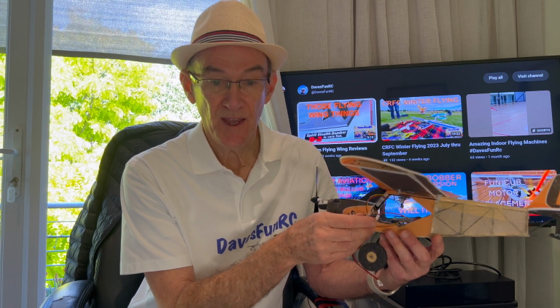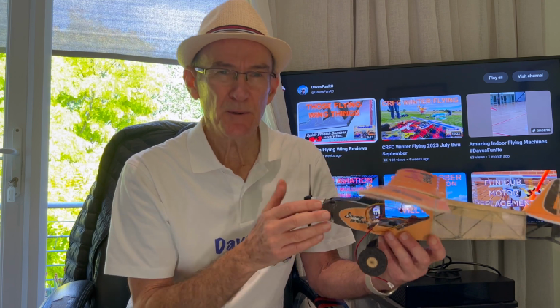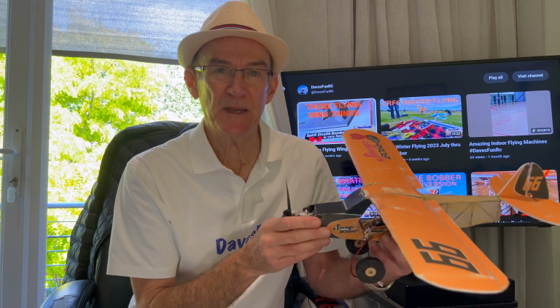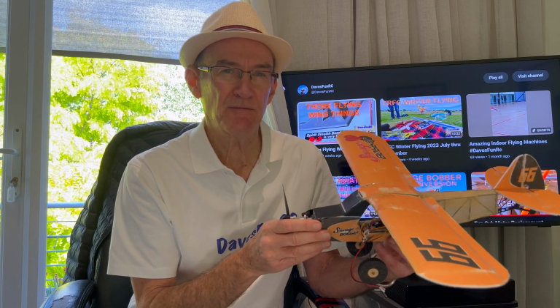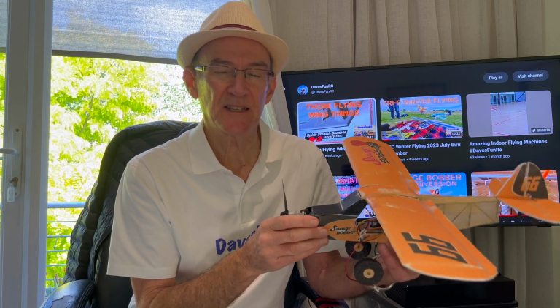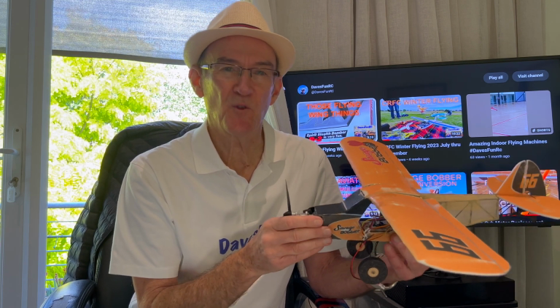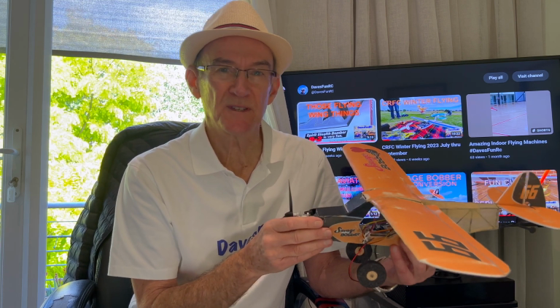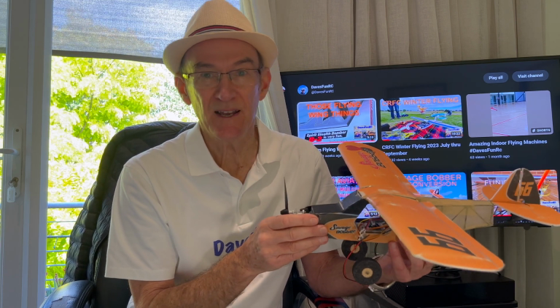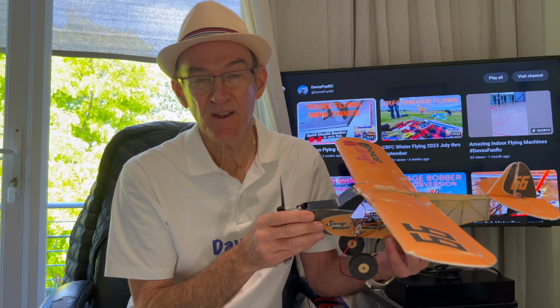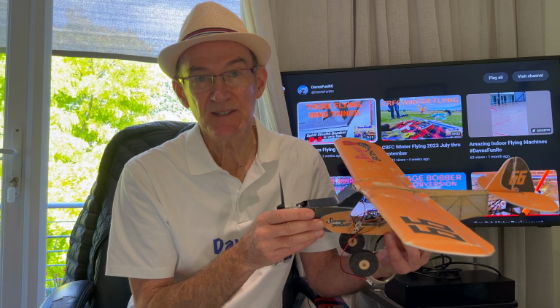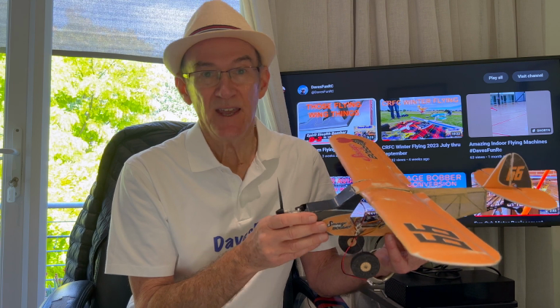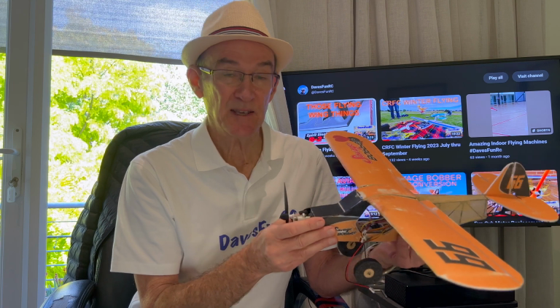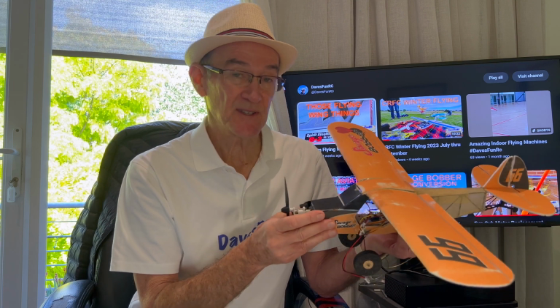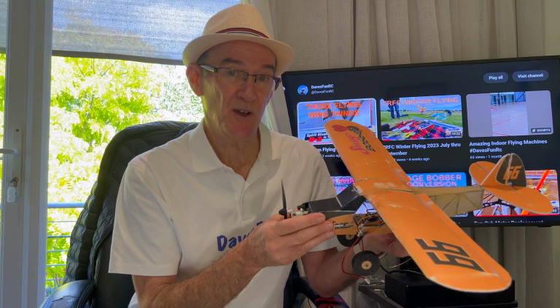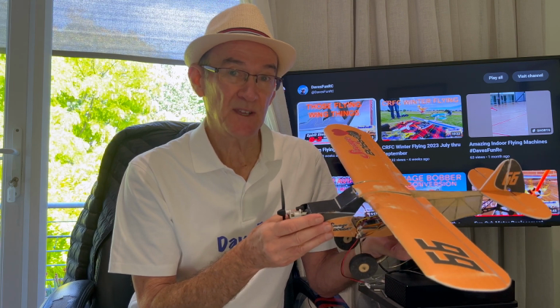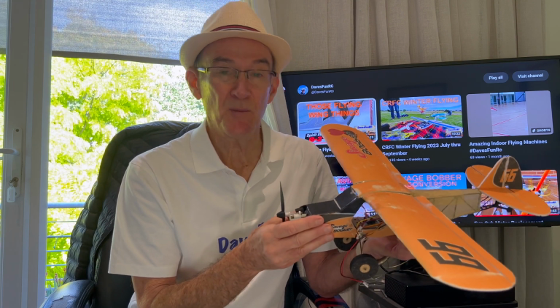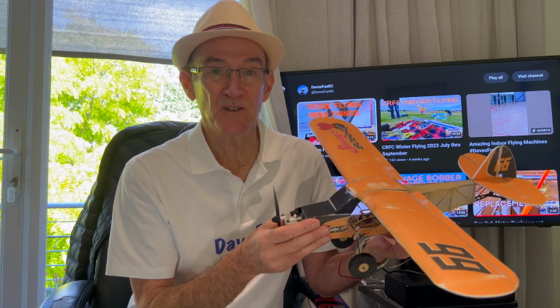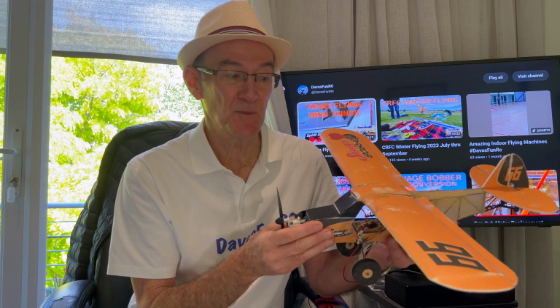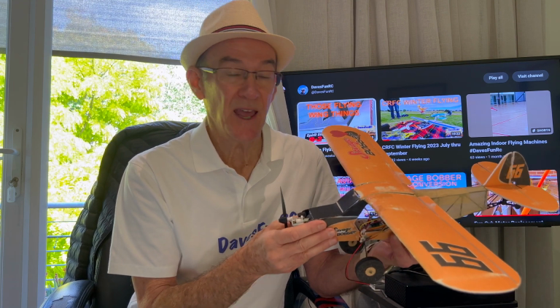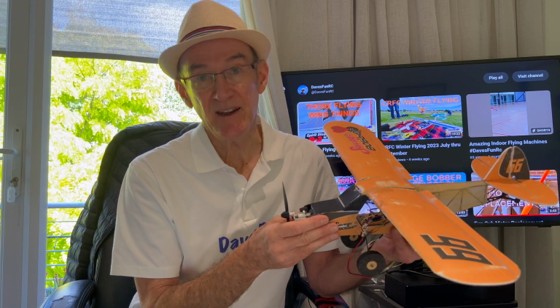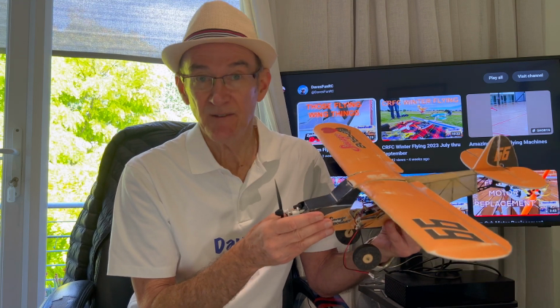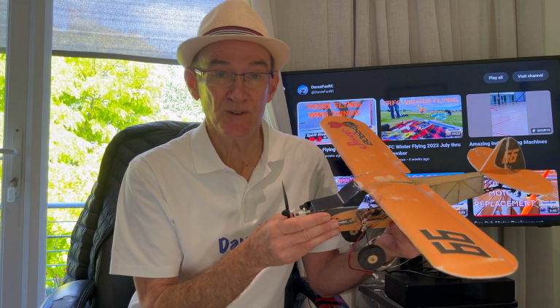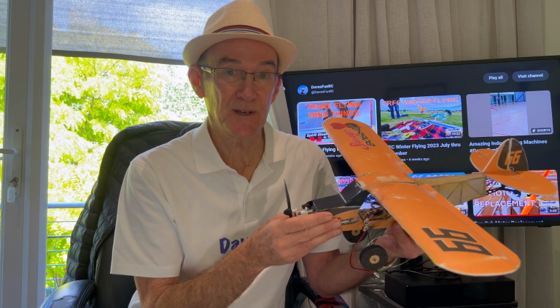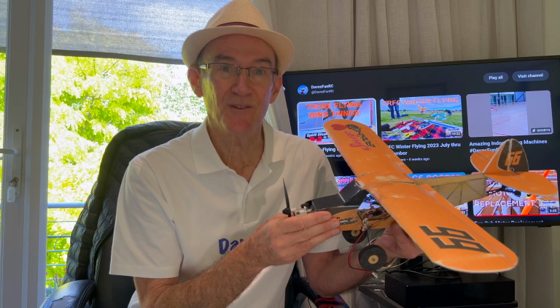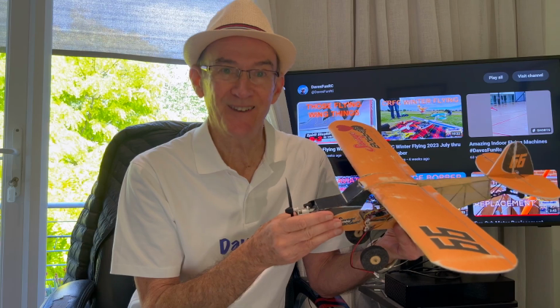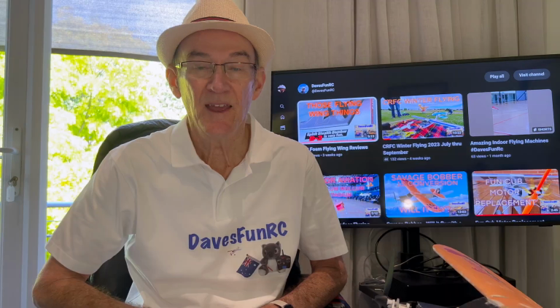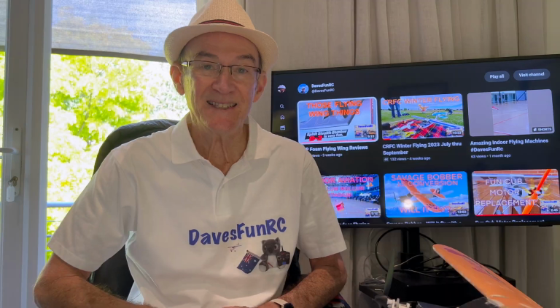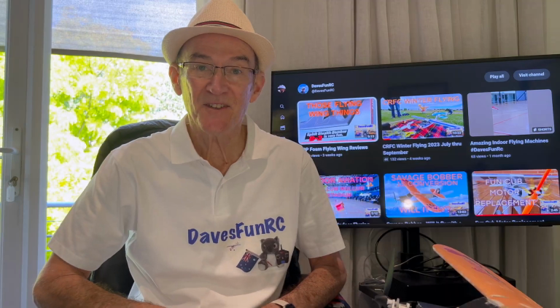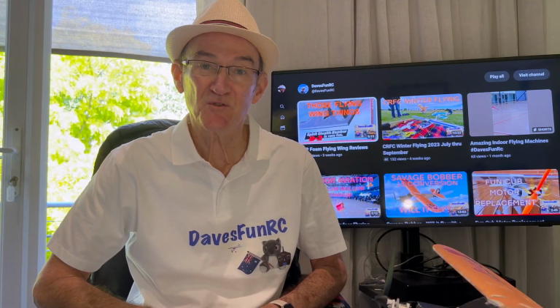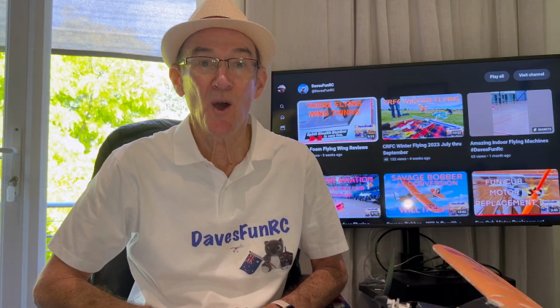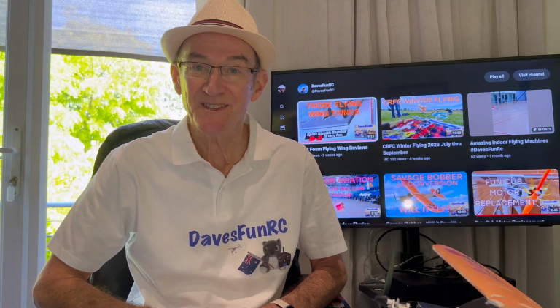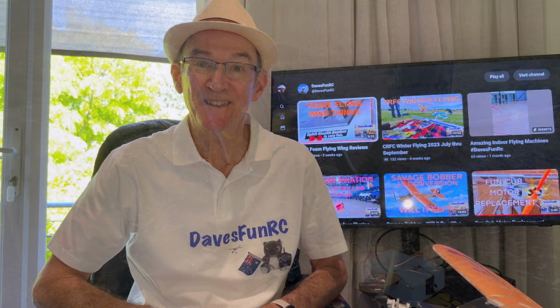So I'd expect roughly the same performance as my last flight test, except this time I'm going to have a much better transmitter and I'll have ailerons as well as rudder and elevator. Let's see how the Savage Bobber went in the field.